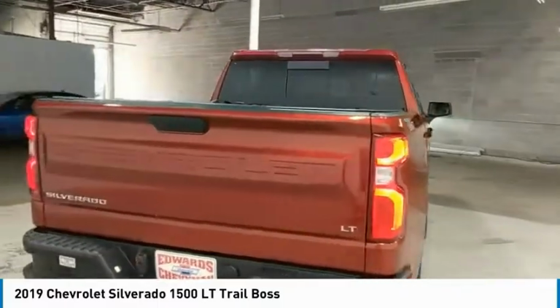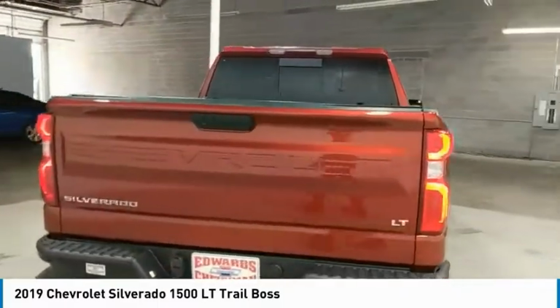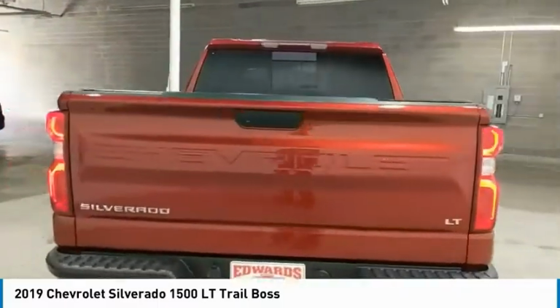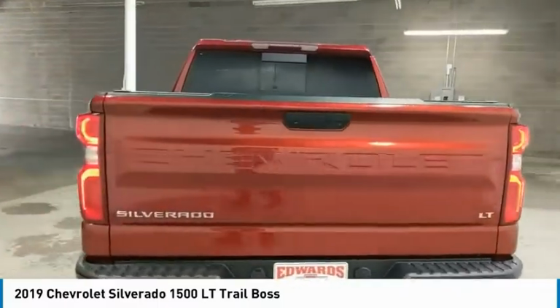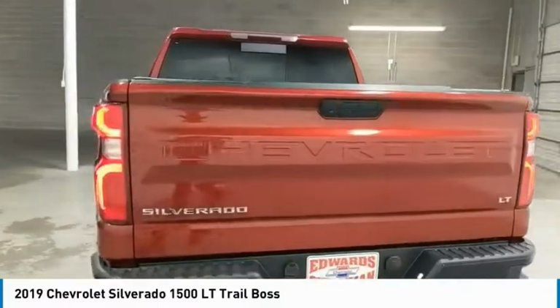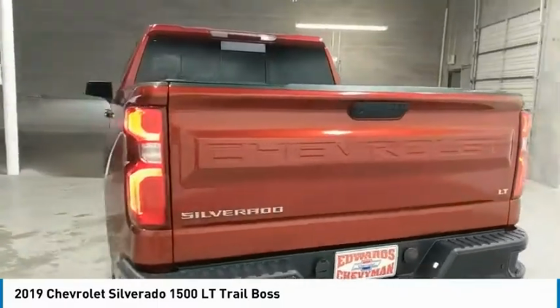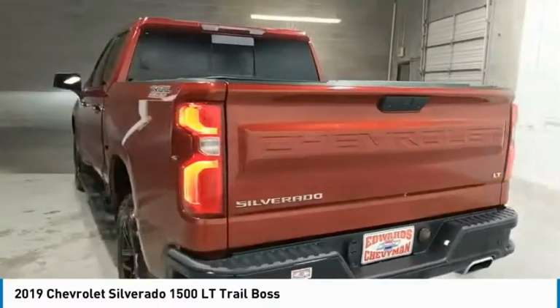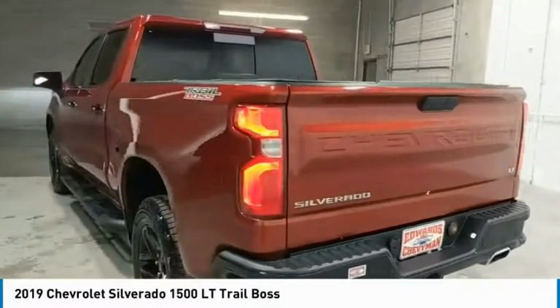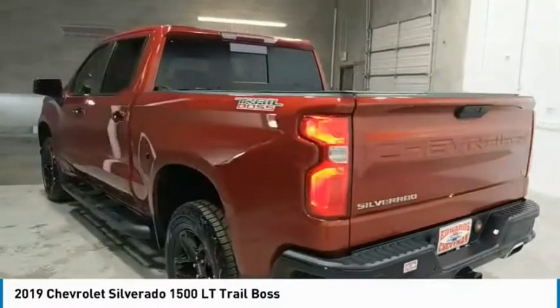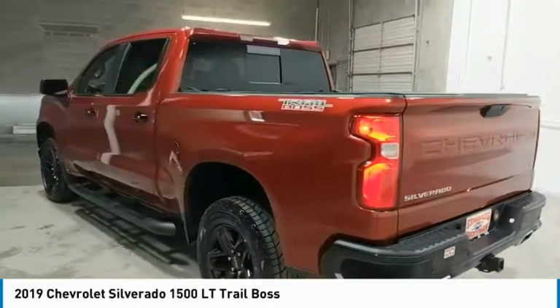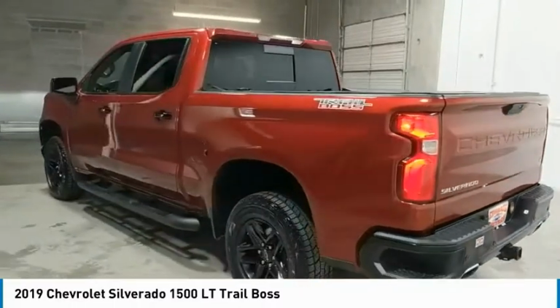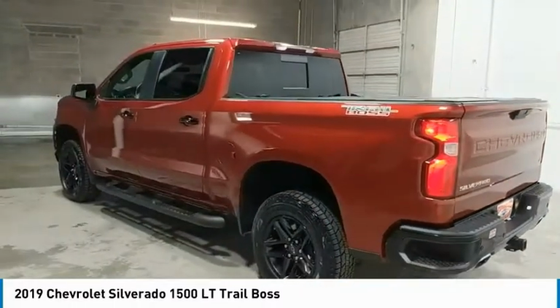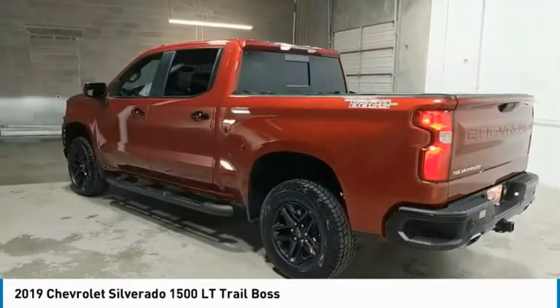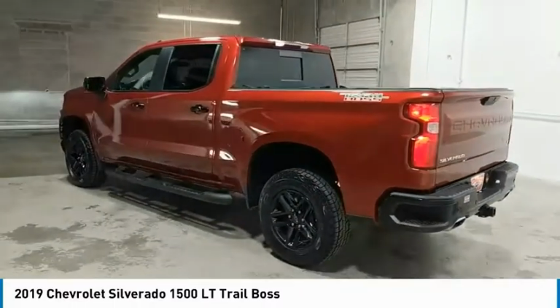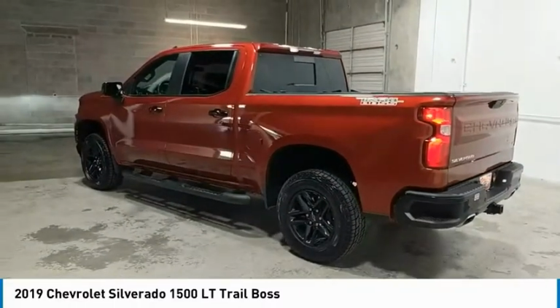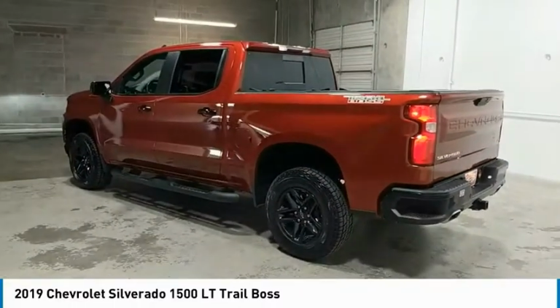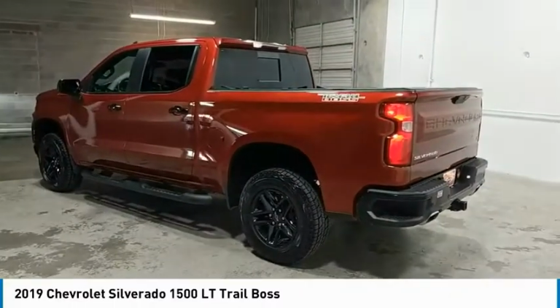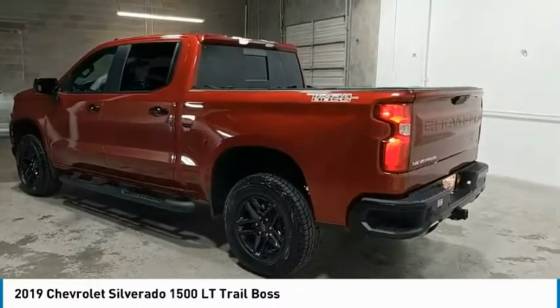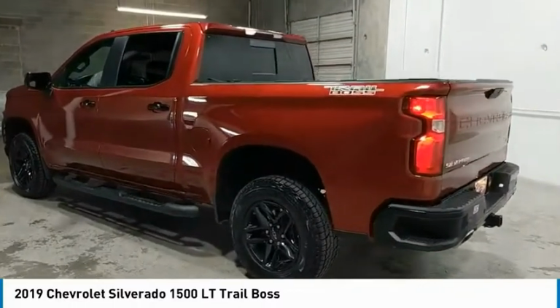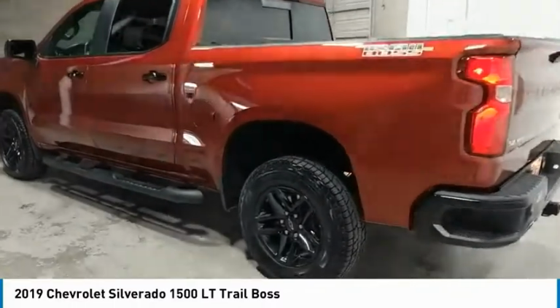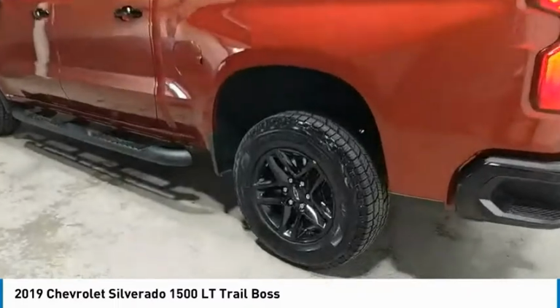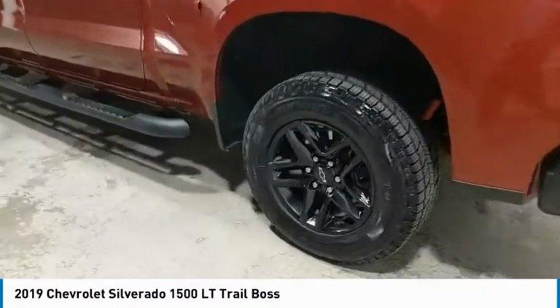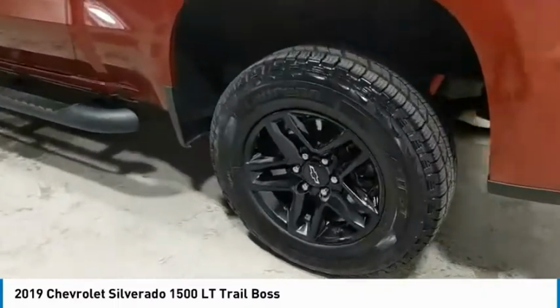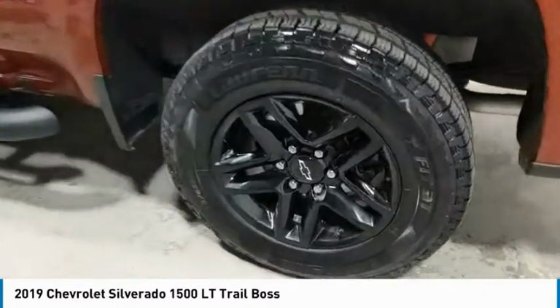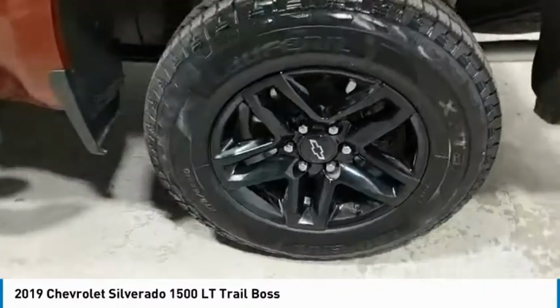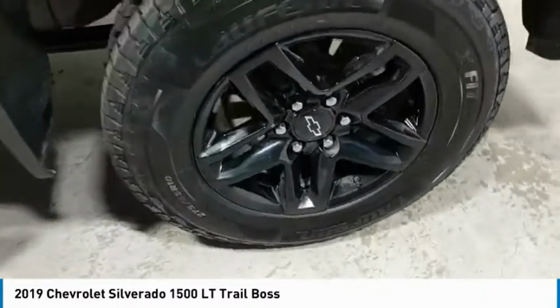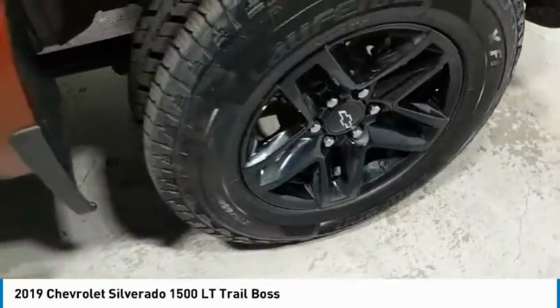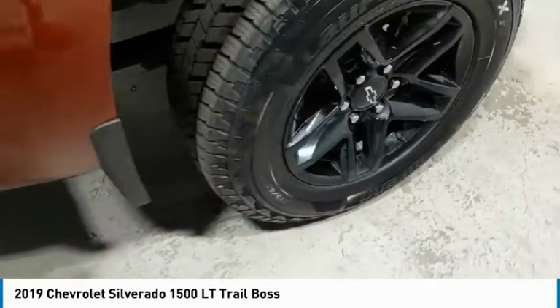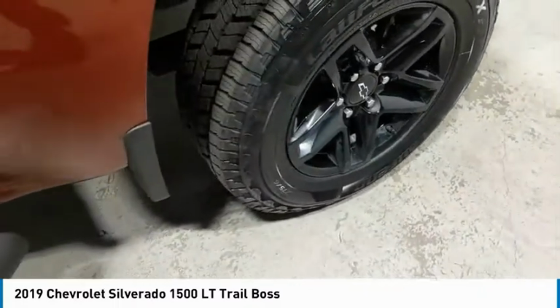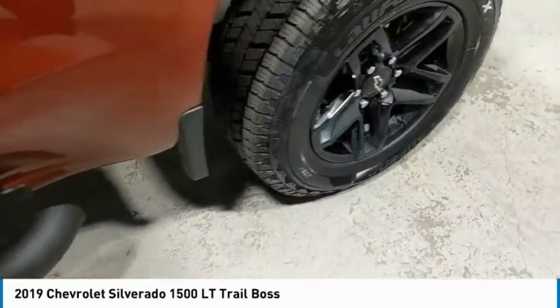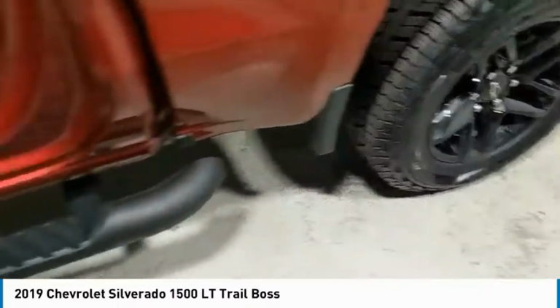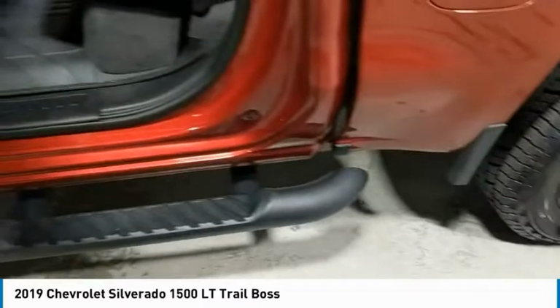Here are some of this vehicle's great options: towing package, aluminum wheels, heated side mirrors, traction control, daytime running lights, remote keyless entry, fog lights, mirror memory, security system, cruise control.